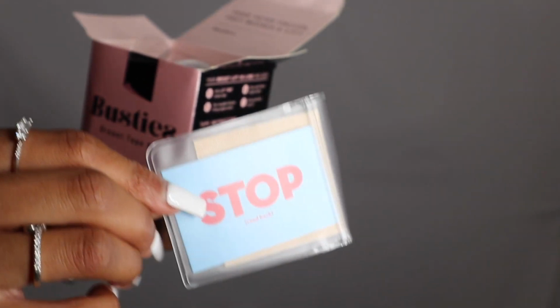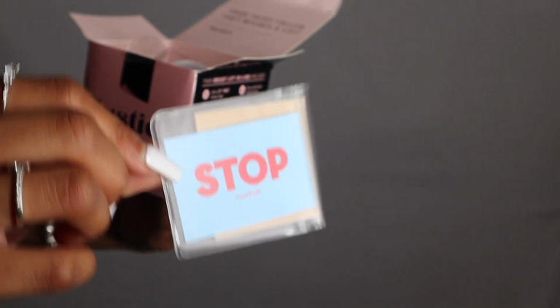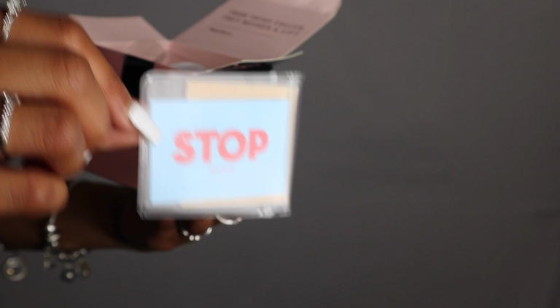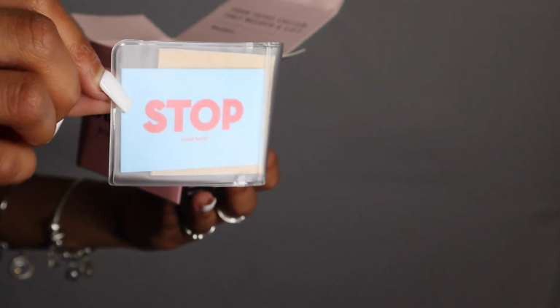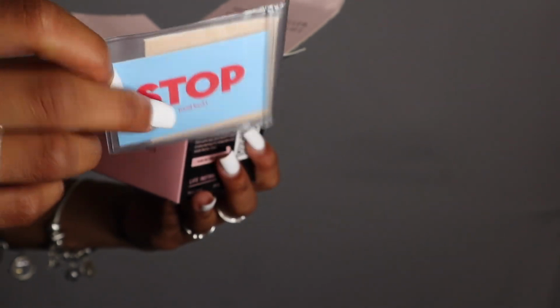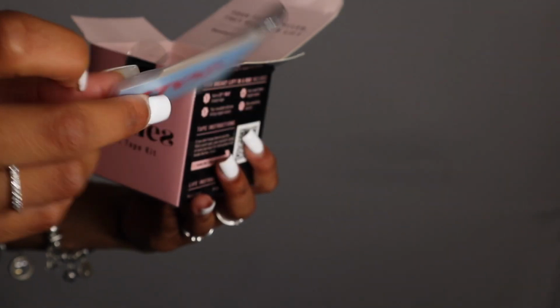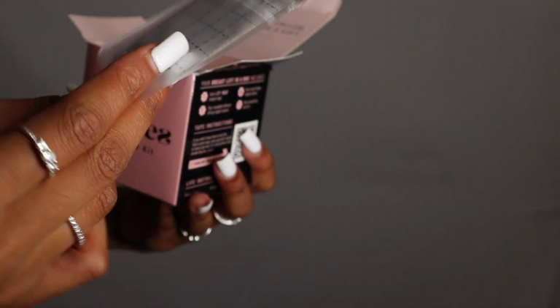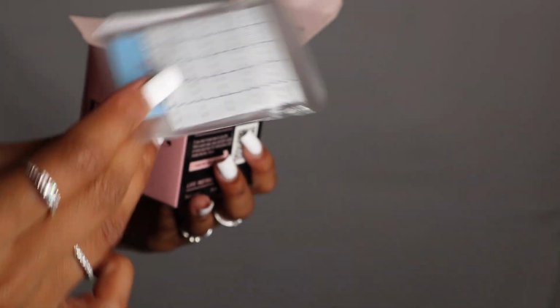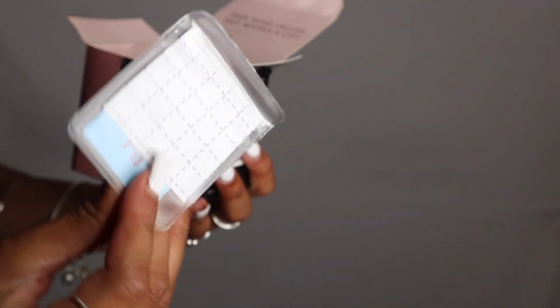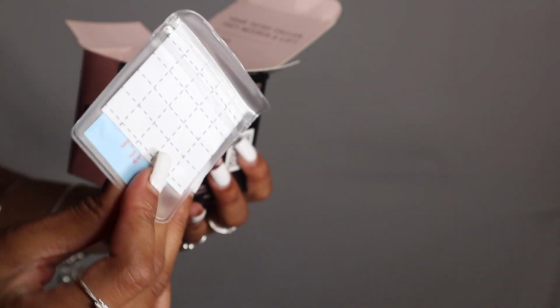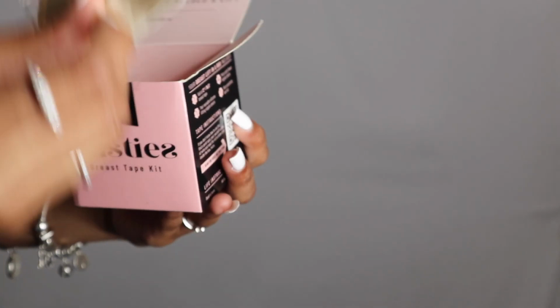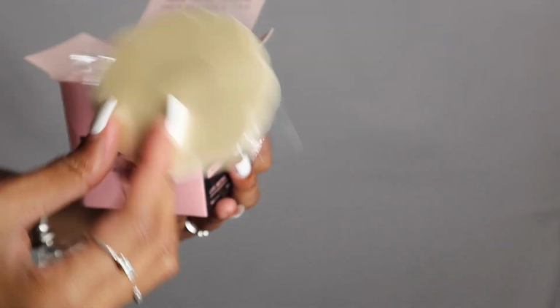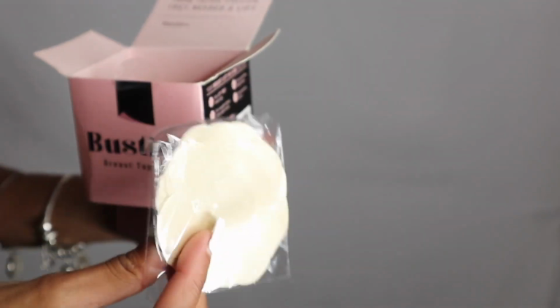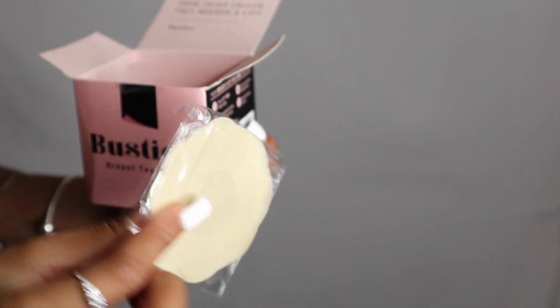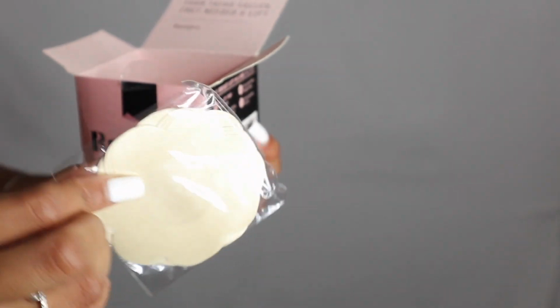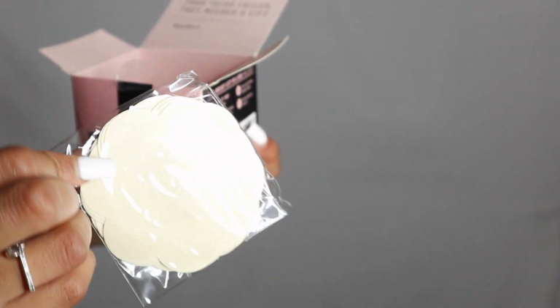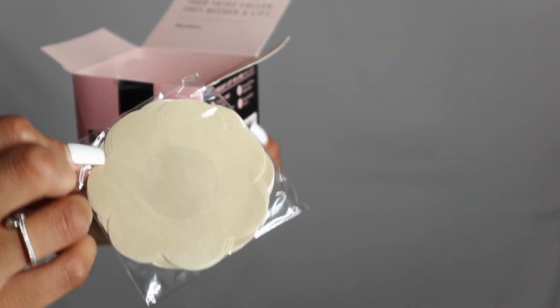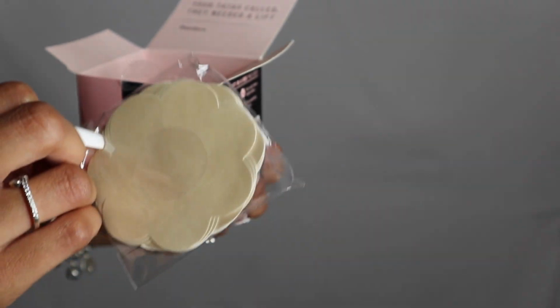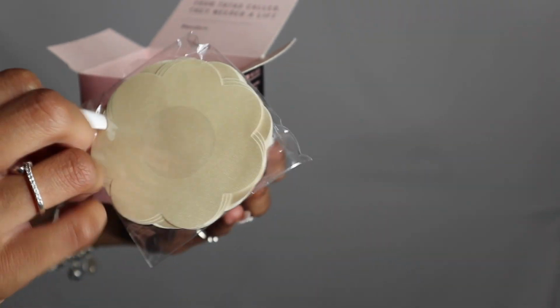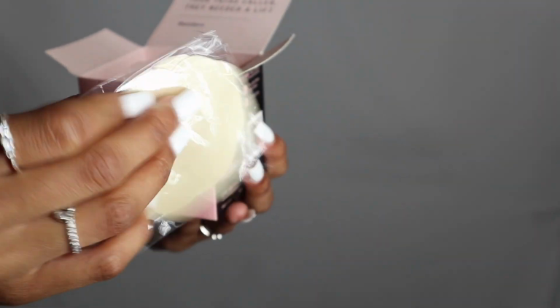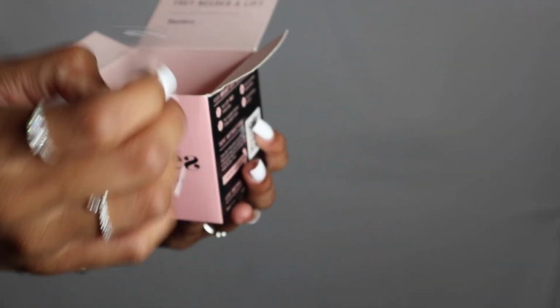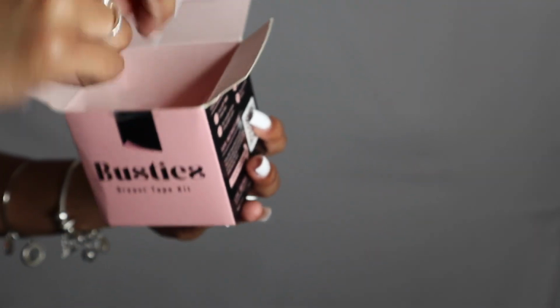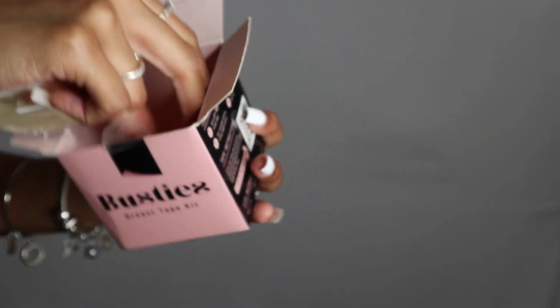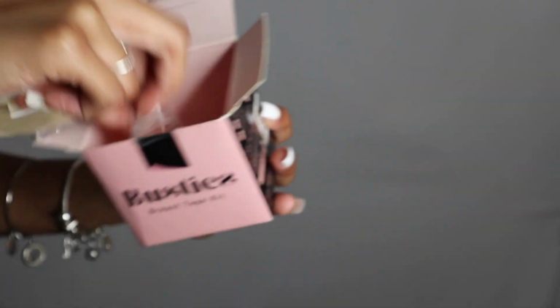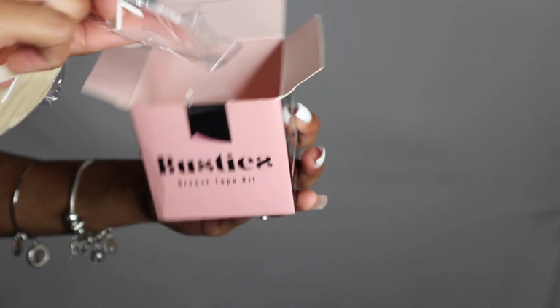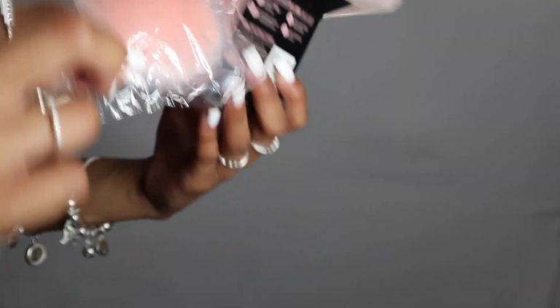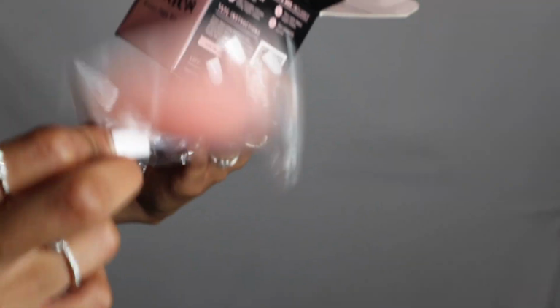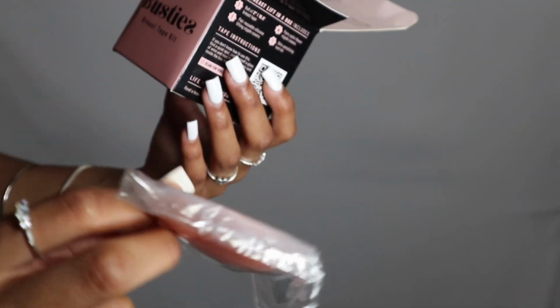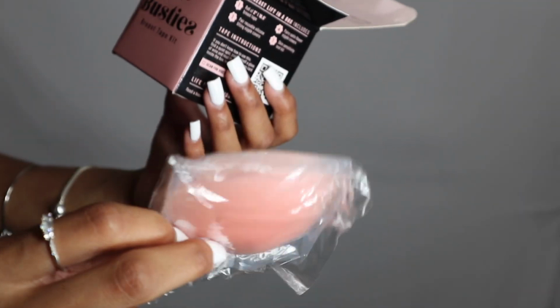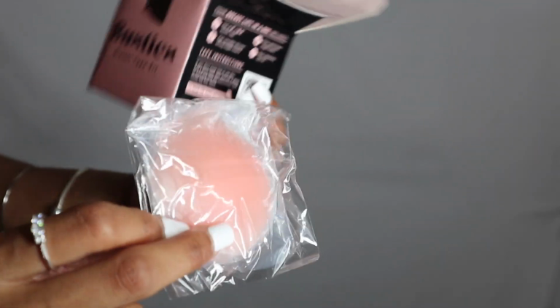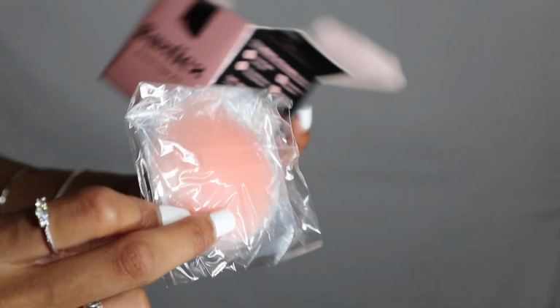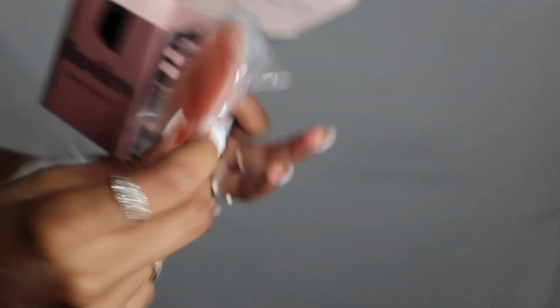Here is the test strip that you use to make sure you're not allergic. Here are the satin nipple covers along with the silicone nipple covers.